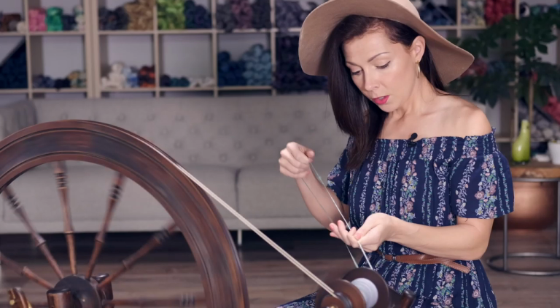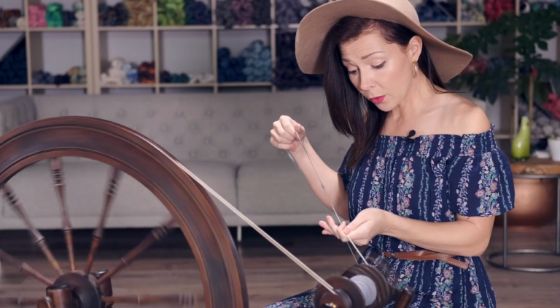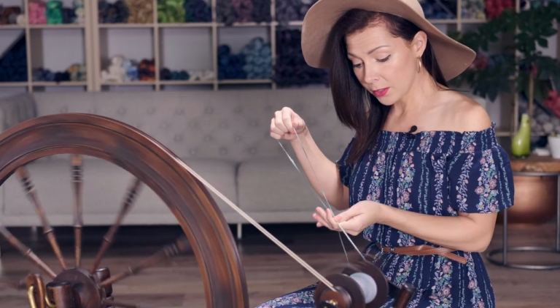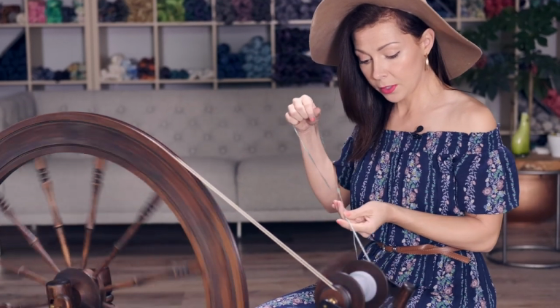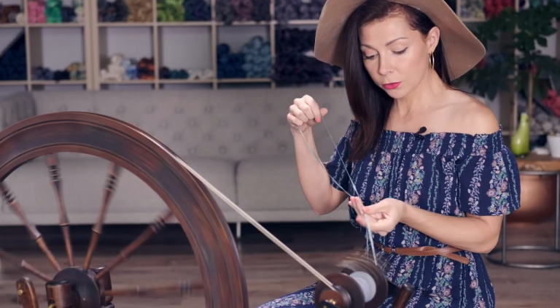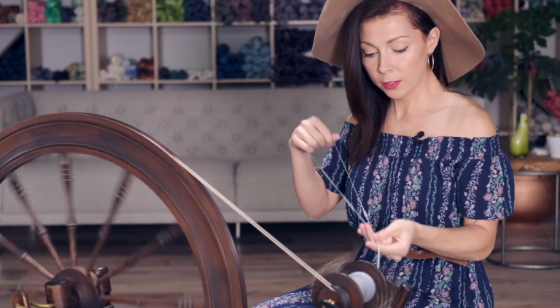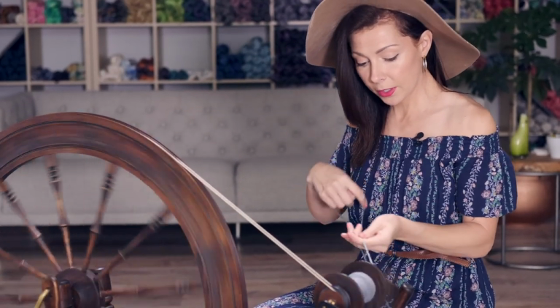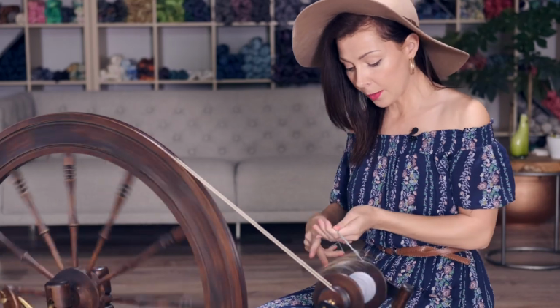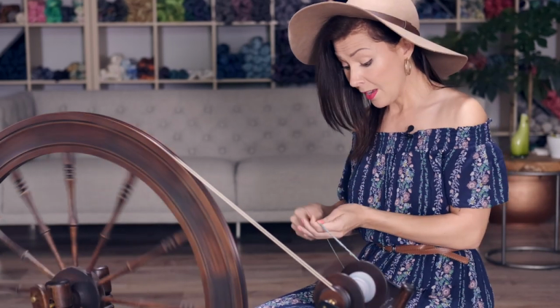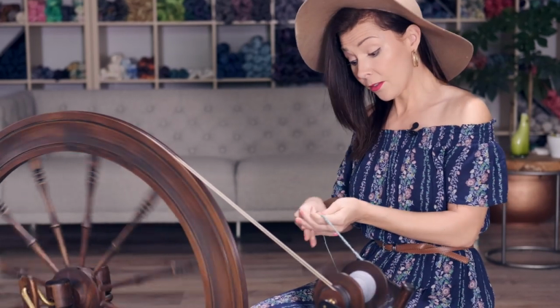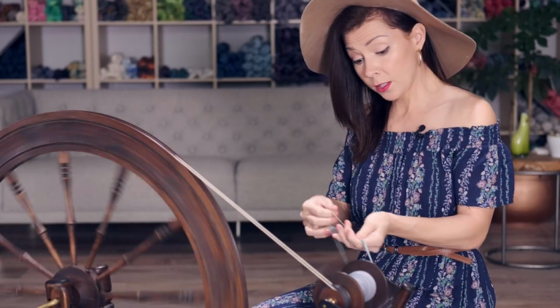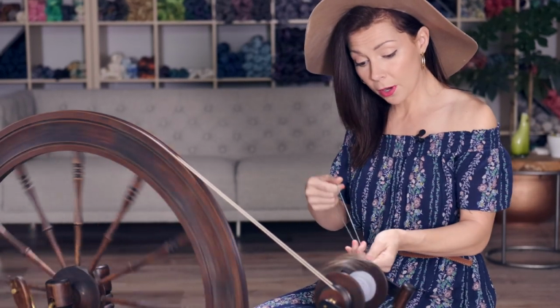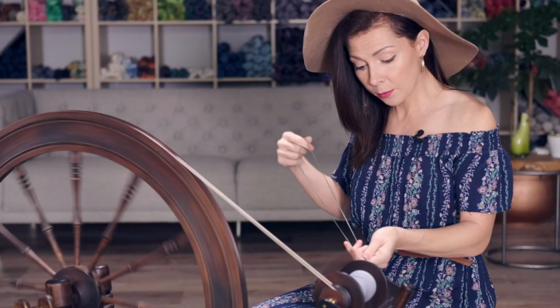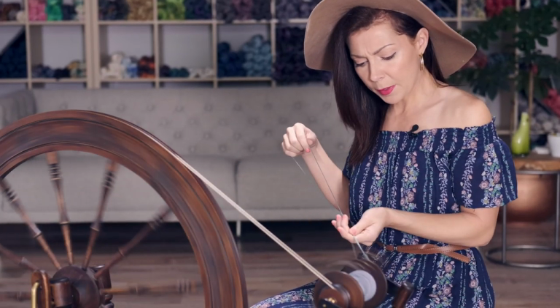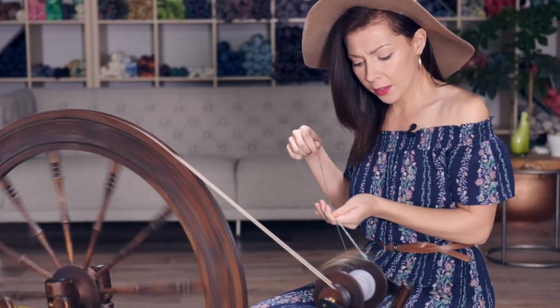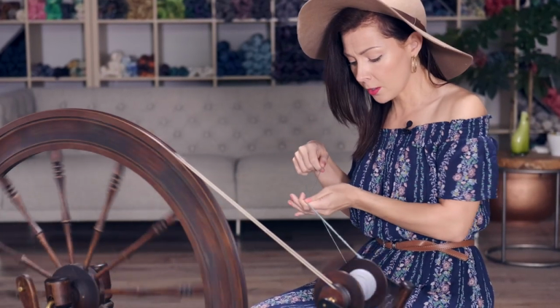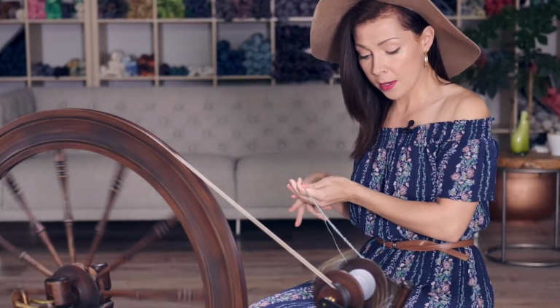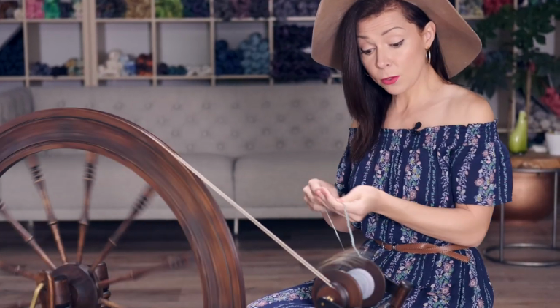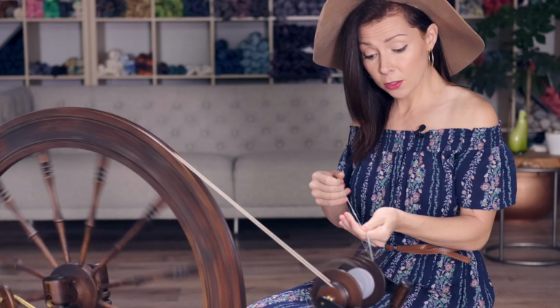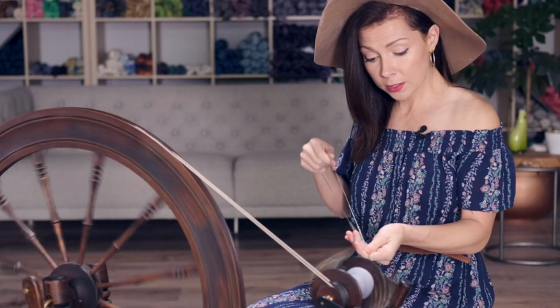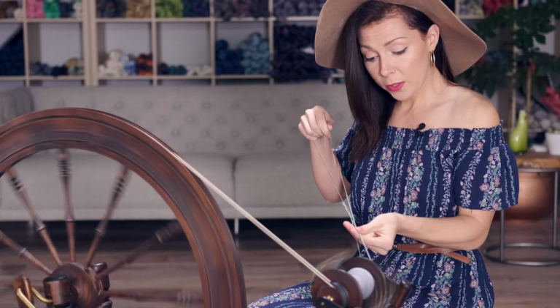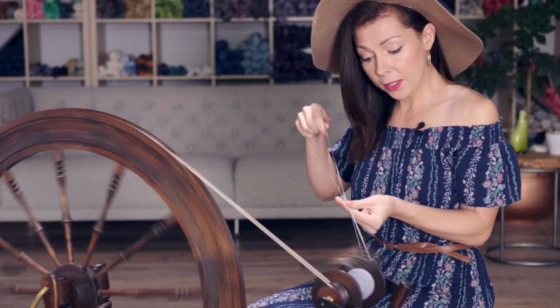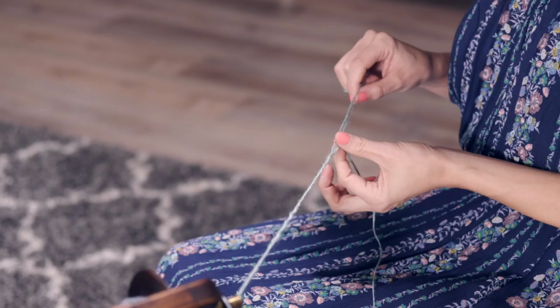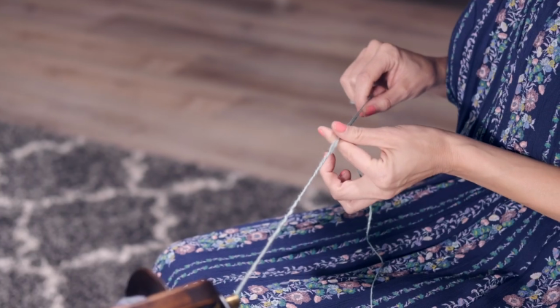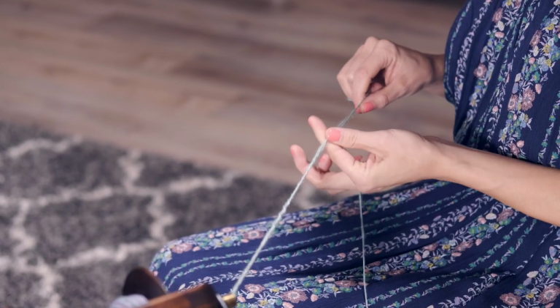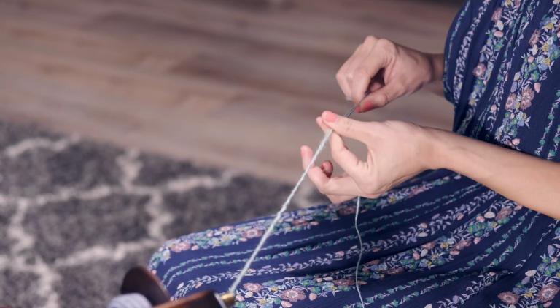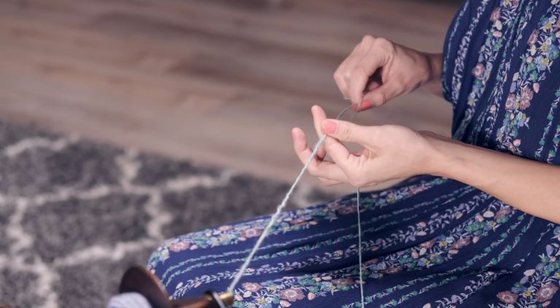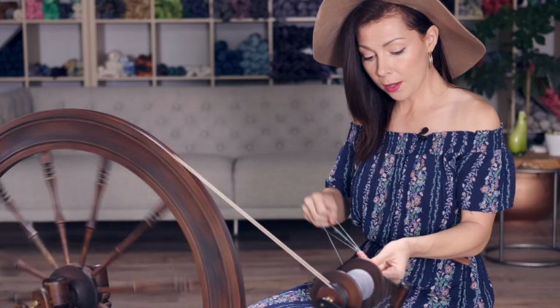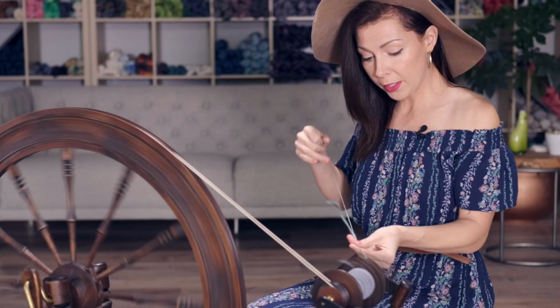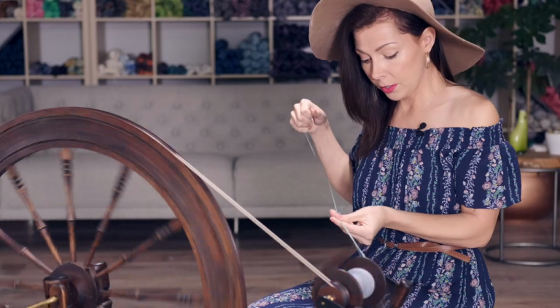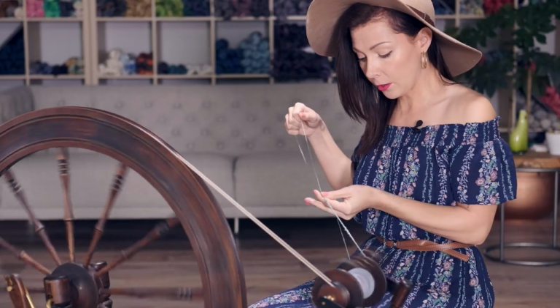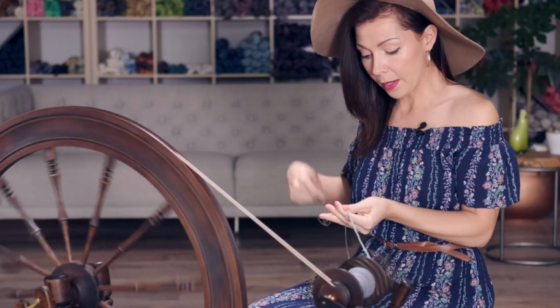You might be wondering, as you come to the little joins, if you're going to get a lump. And I haven't found that to be a problem, especially on thinner yarns. But if you like, you can just, with your left hand, give that area a little smoosh to help blend those together a little better.